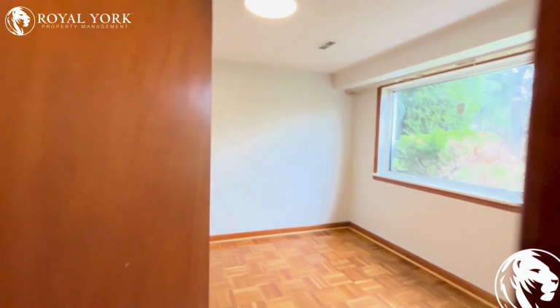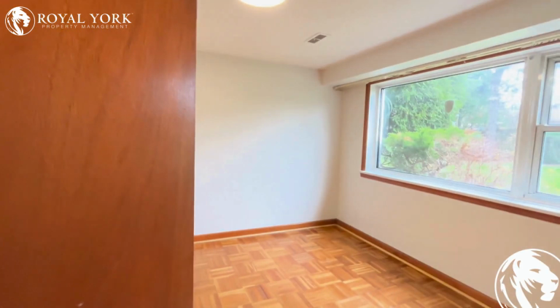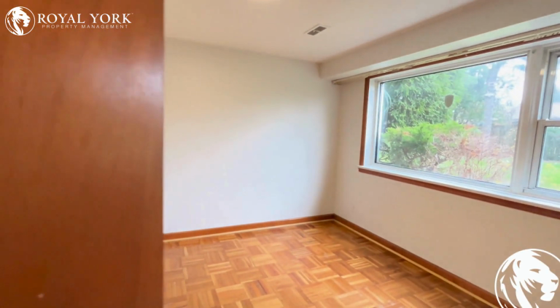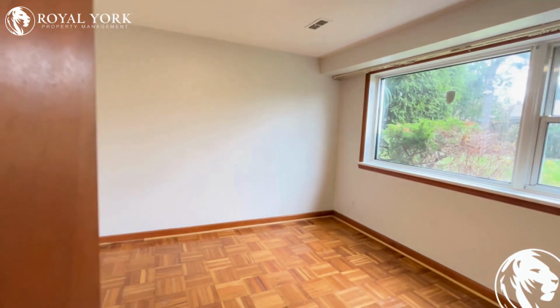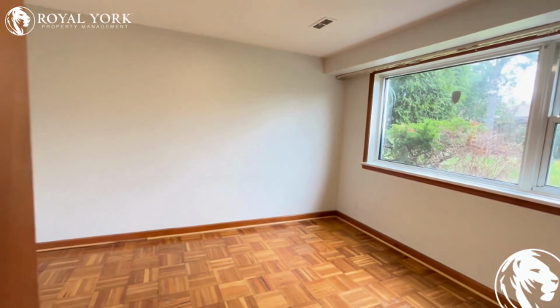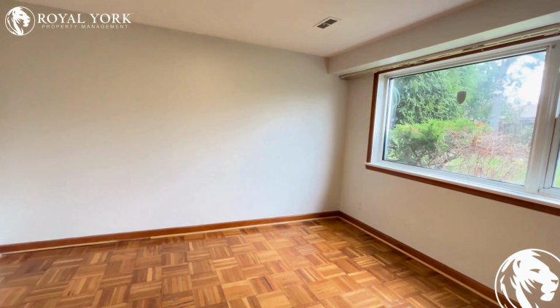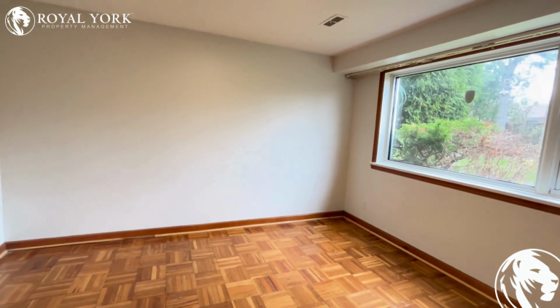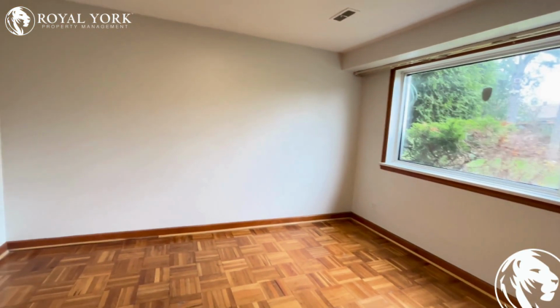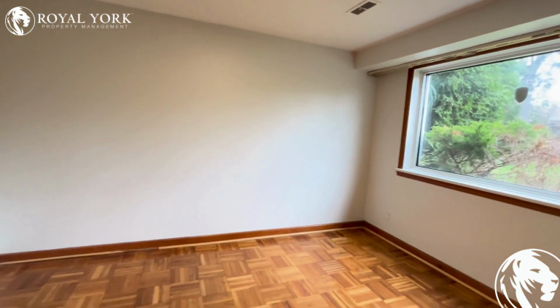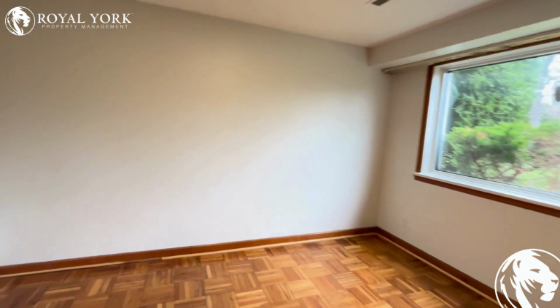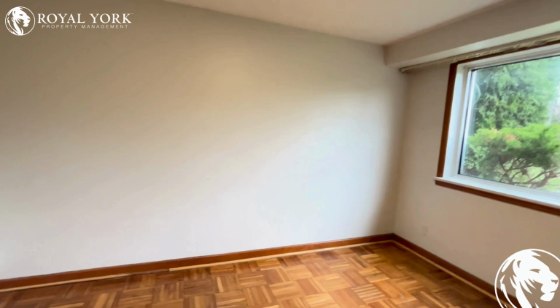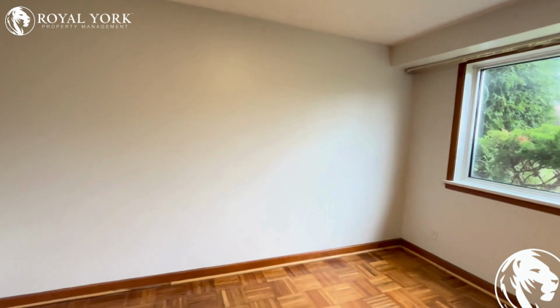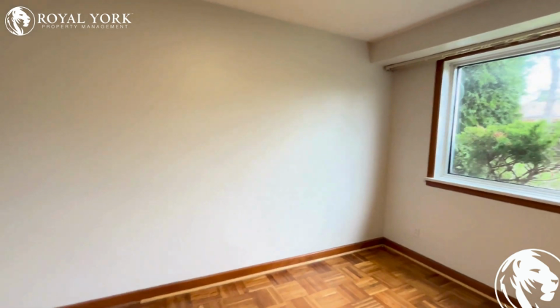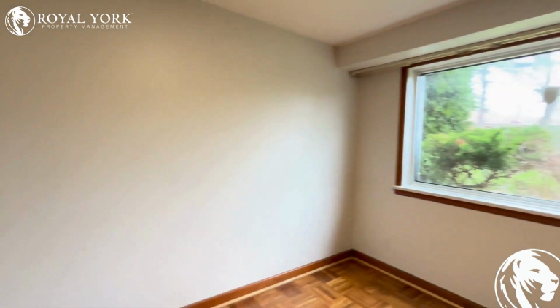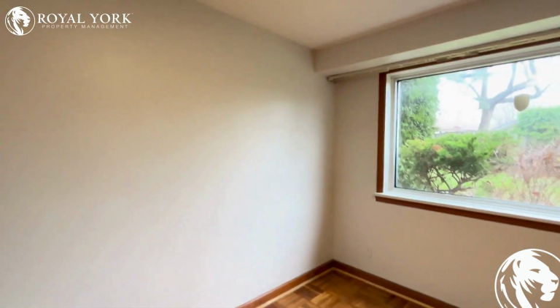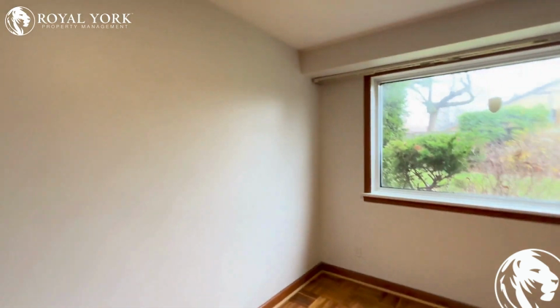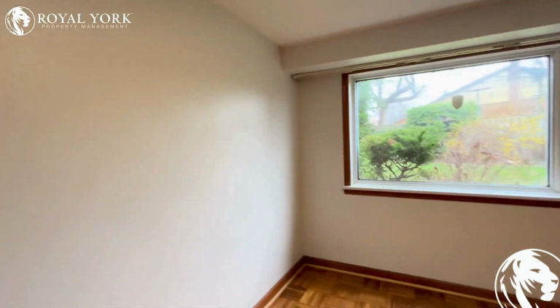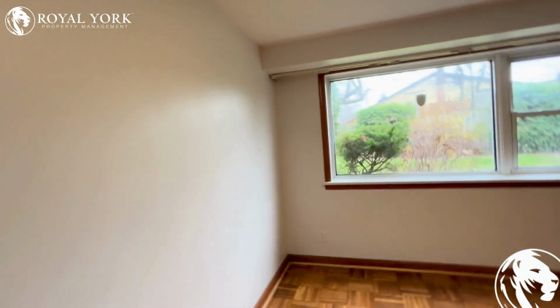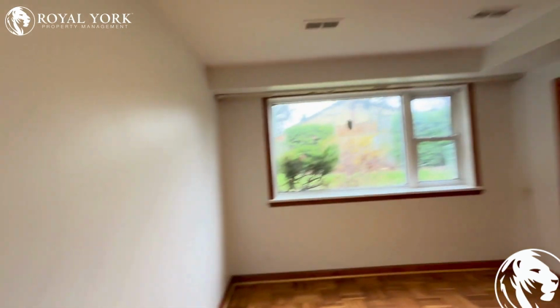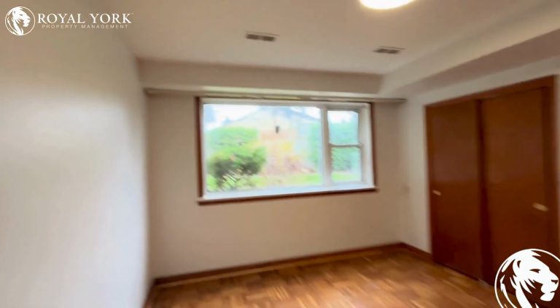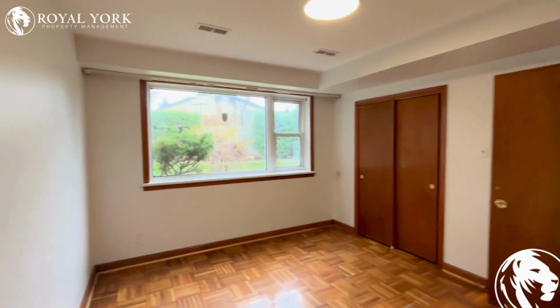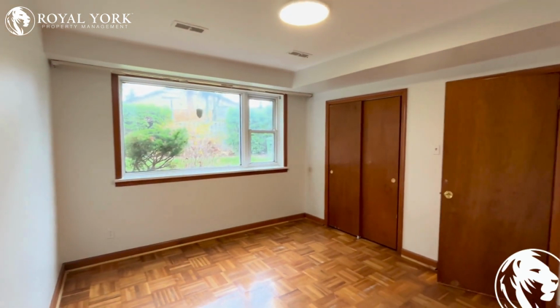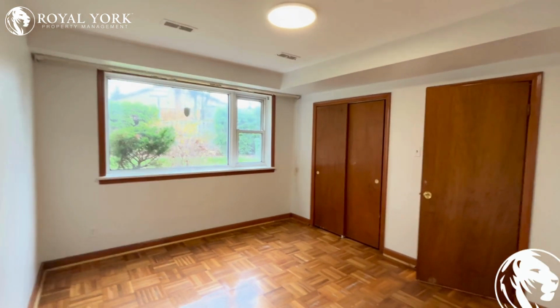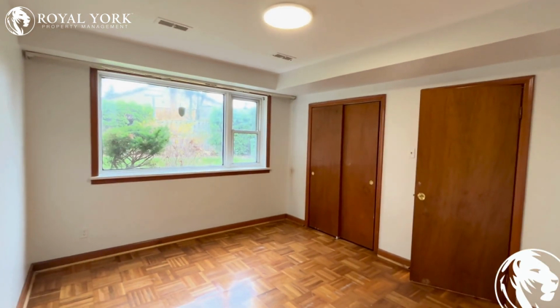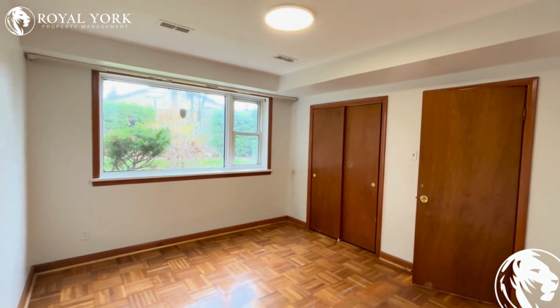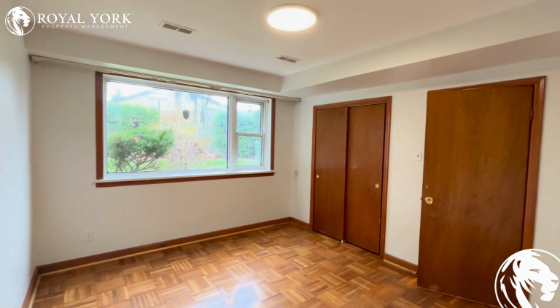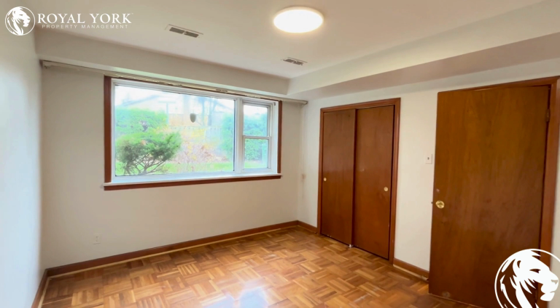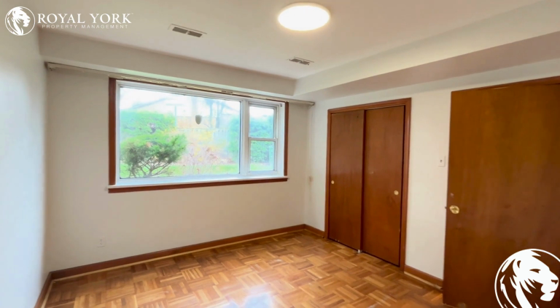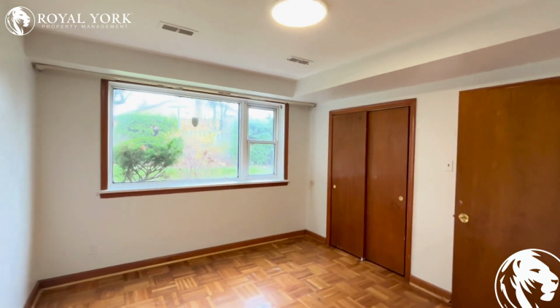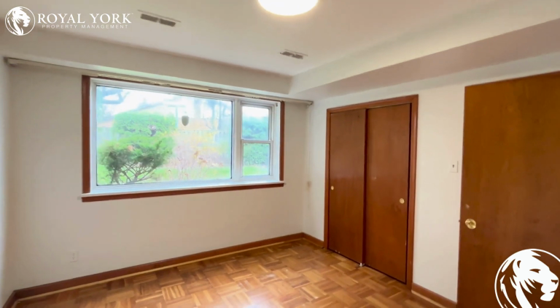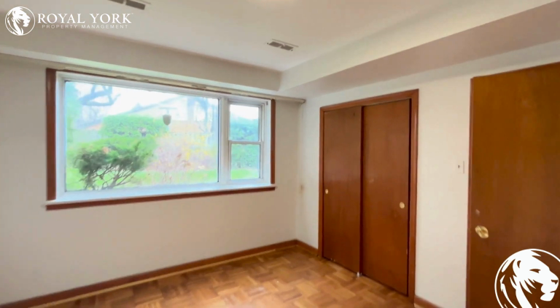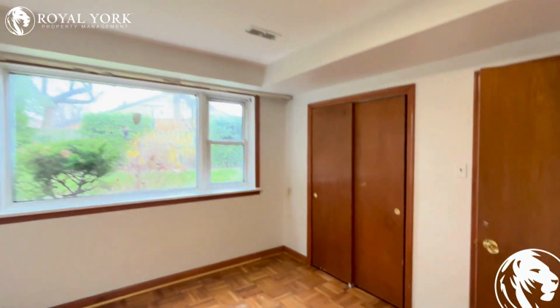Here's the master bedroom of the property where you can fit in a king-size bed with two night tables. It has a decent sized closet and a huge window with tons of sunlight.